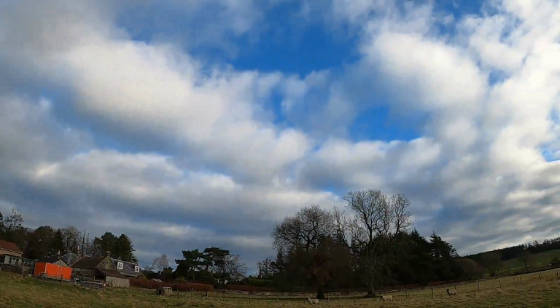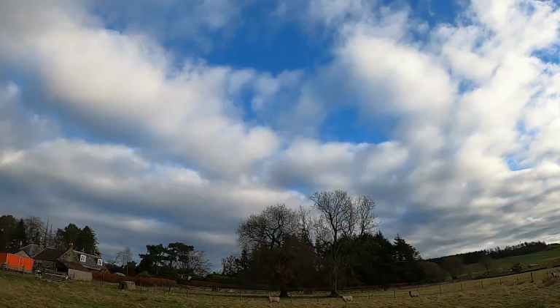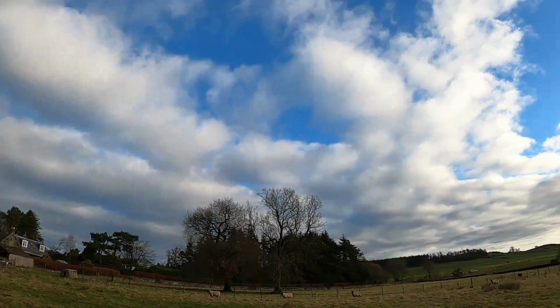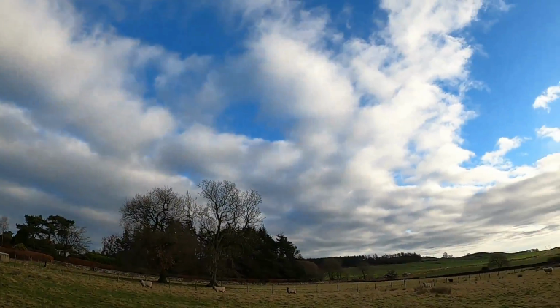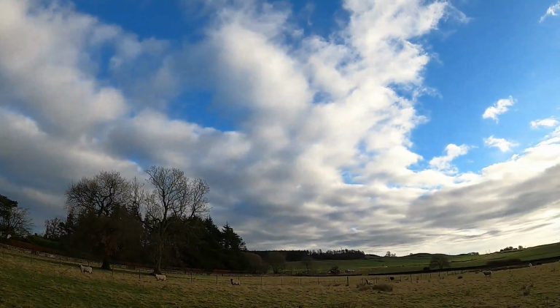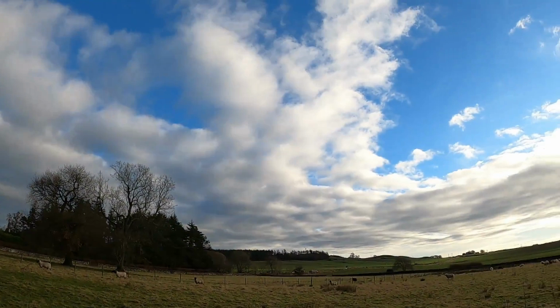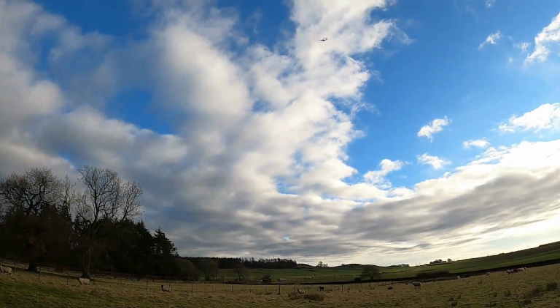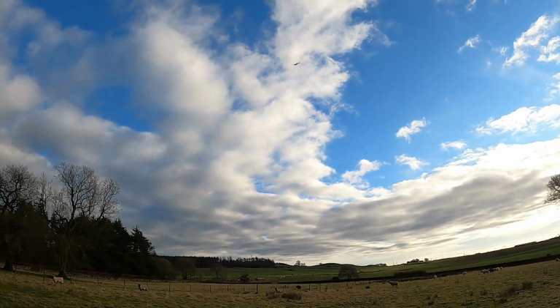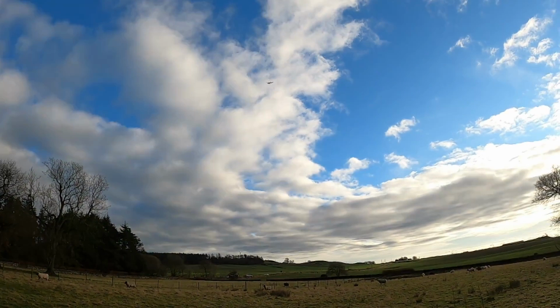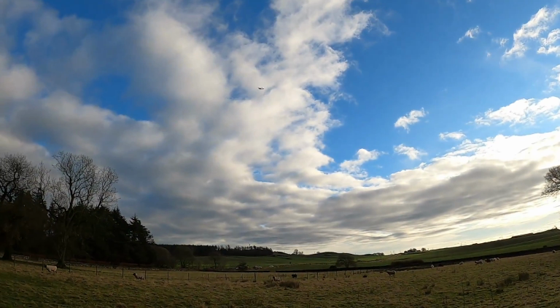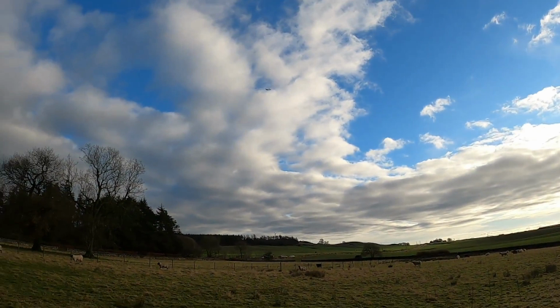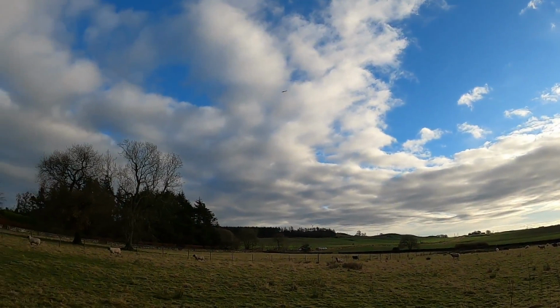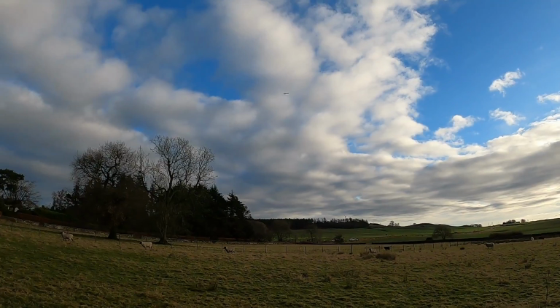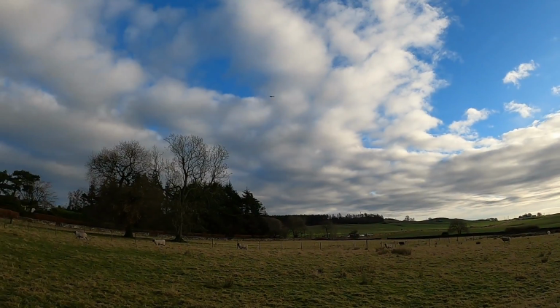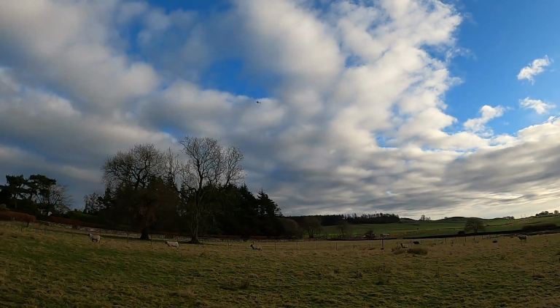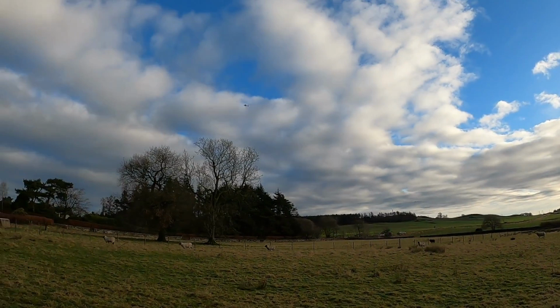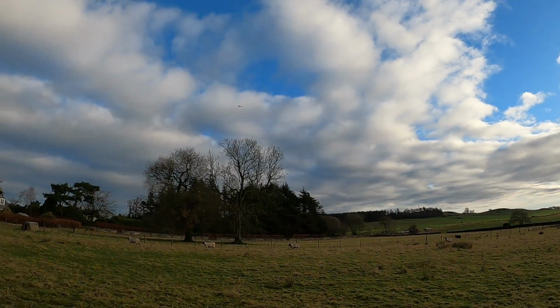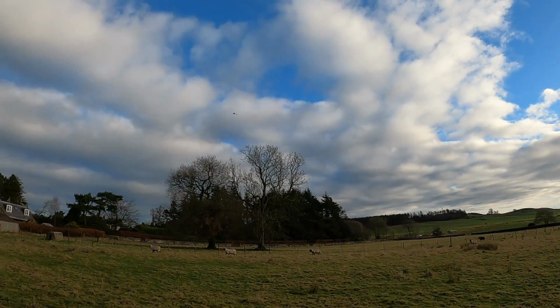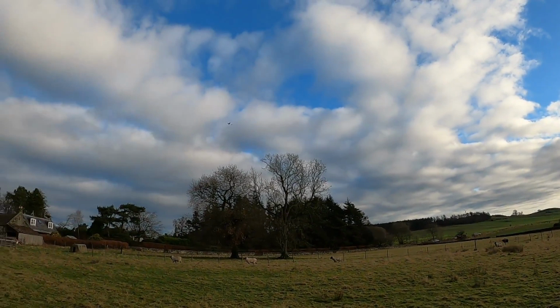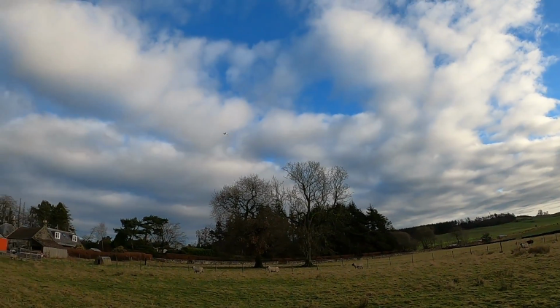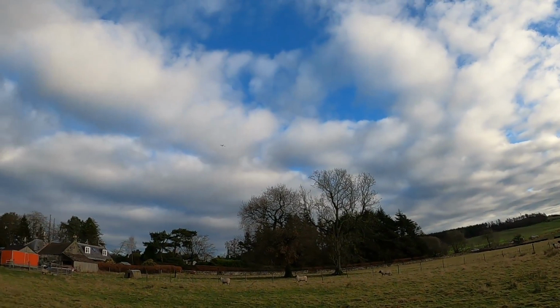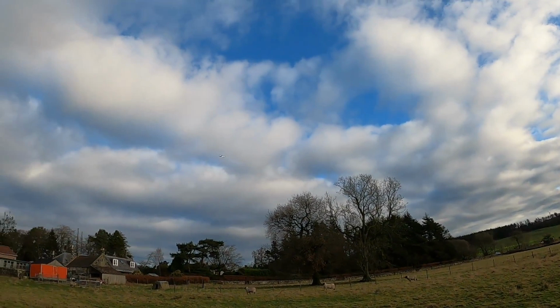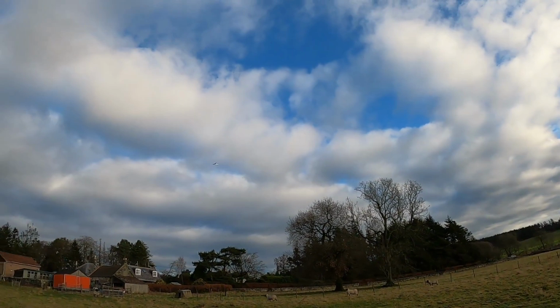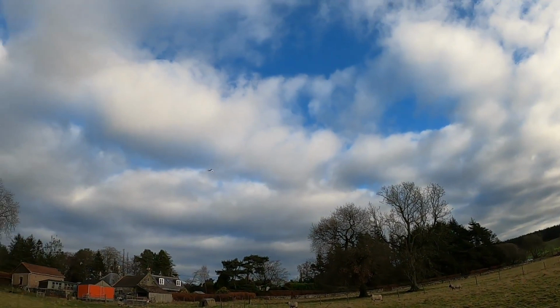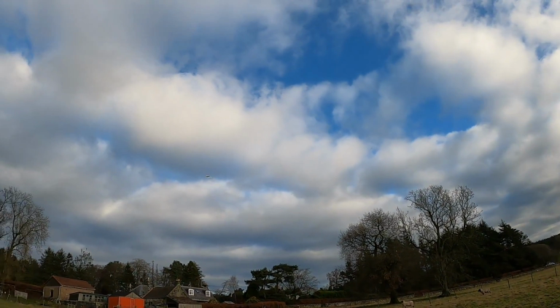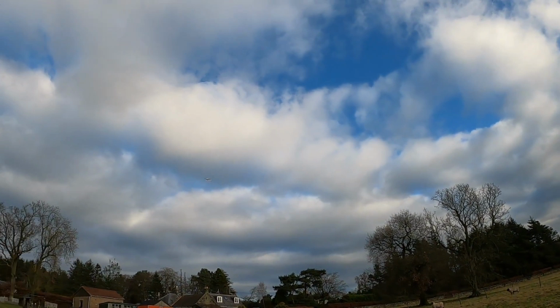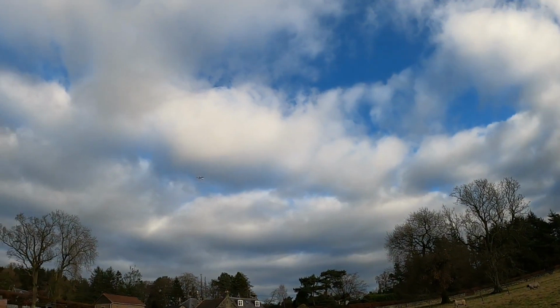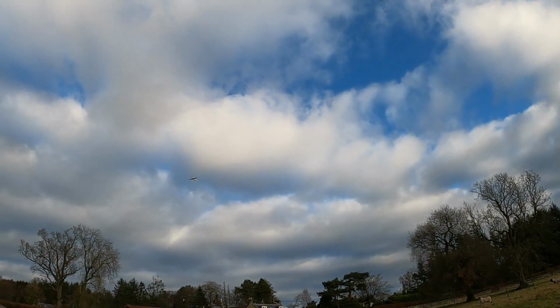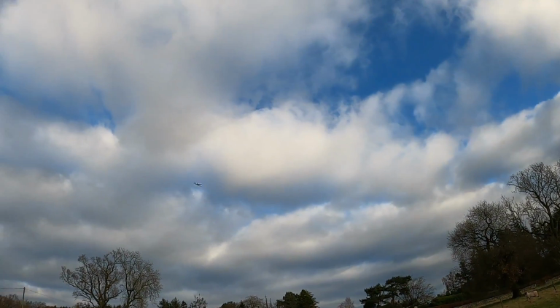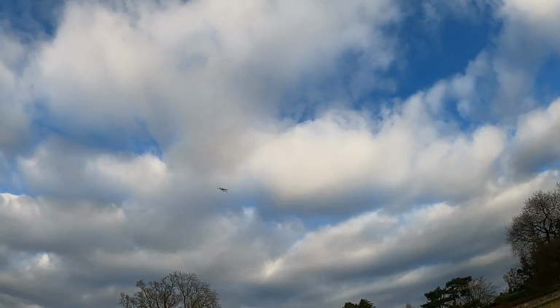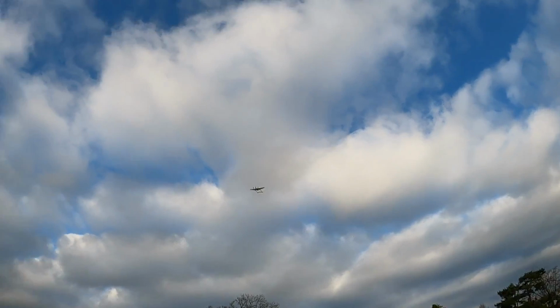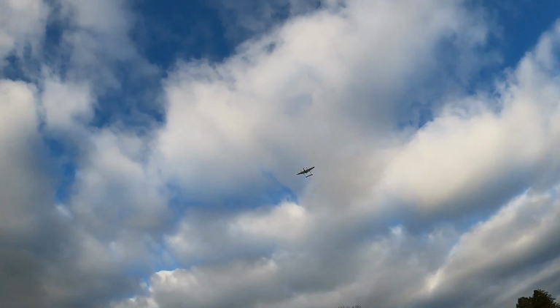Going for a wild climb there — I'm really pitching it up a bit too much. I'll have to trim the tail.